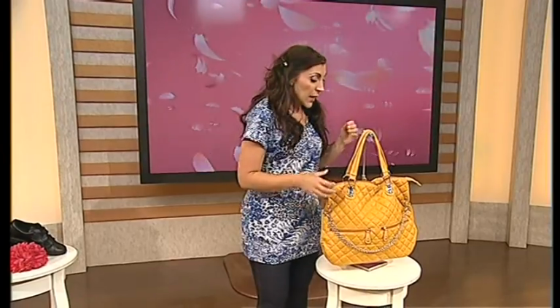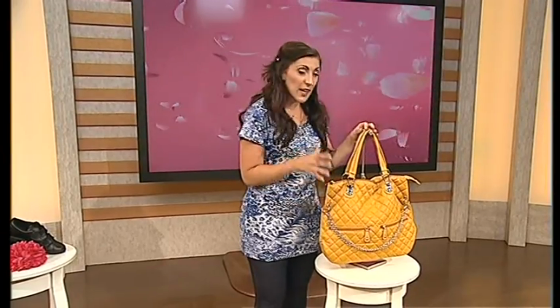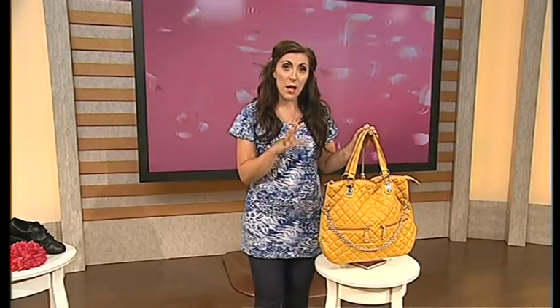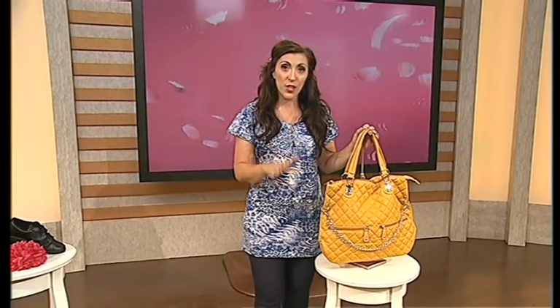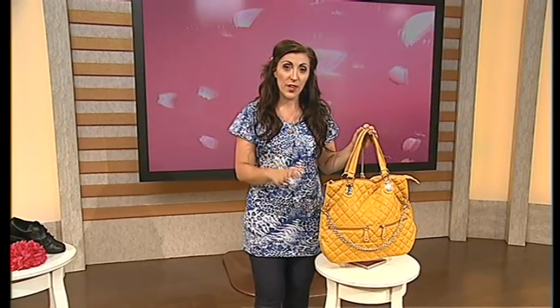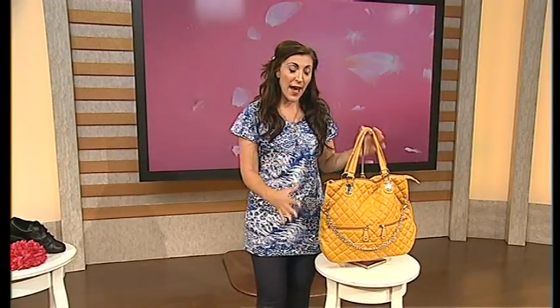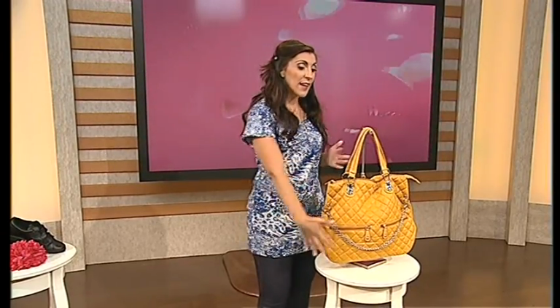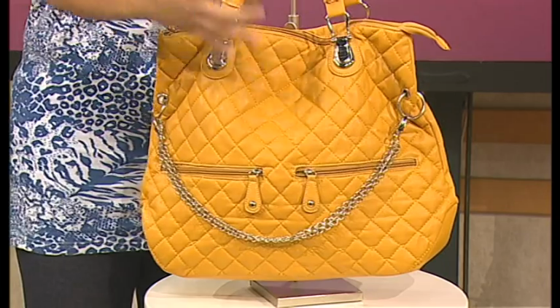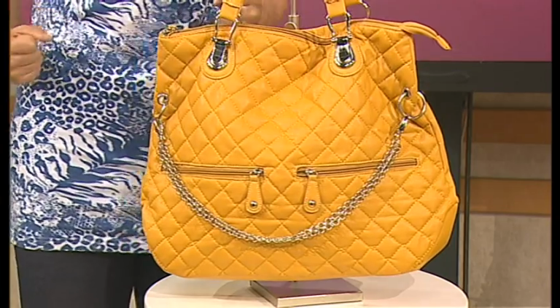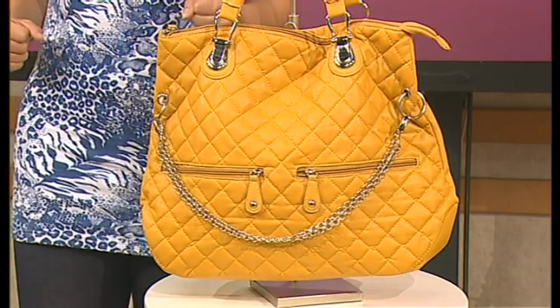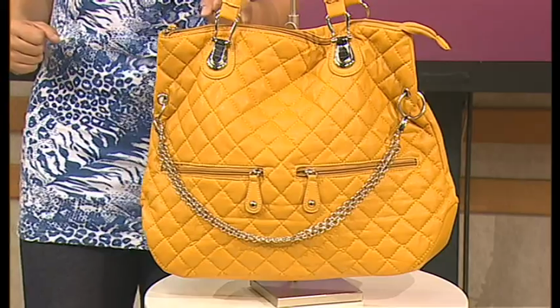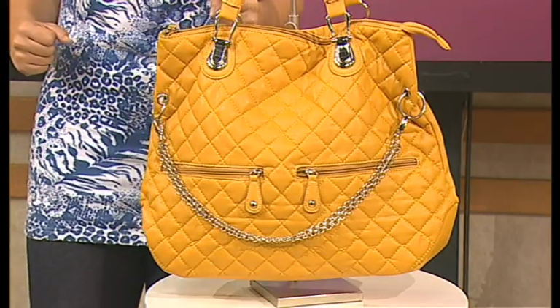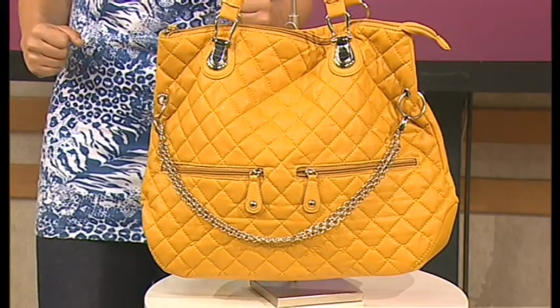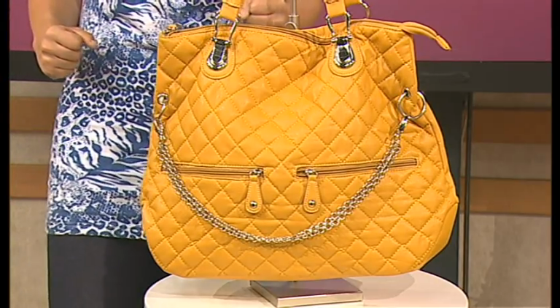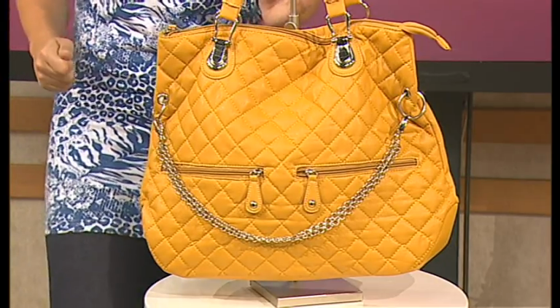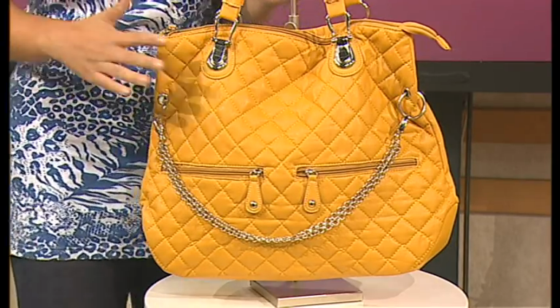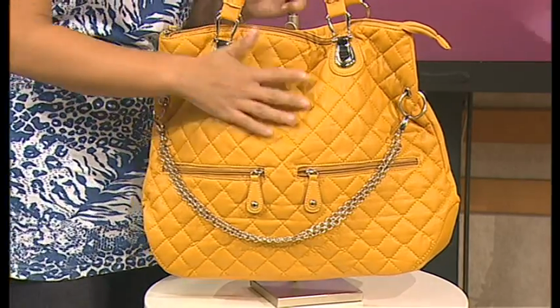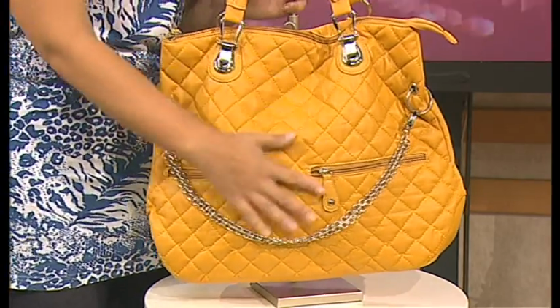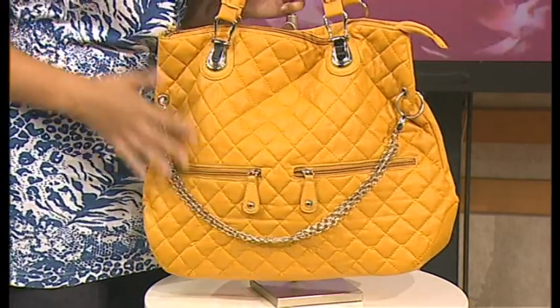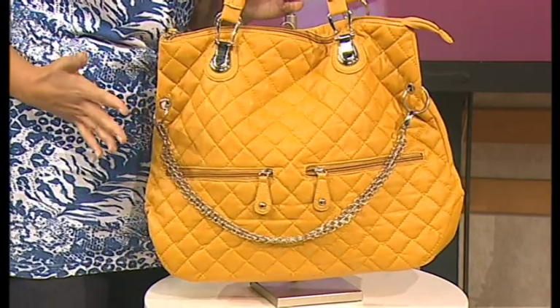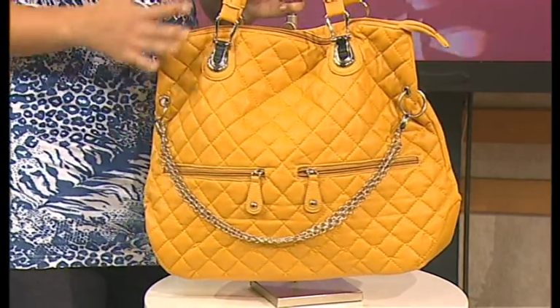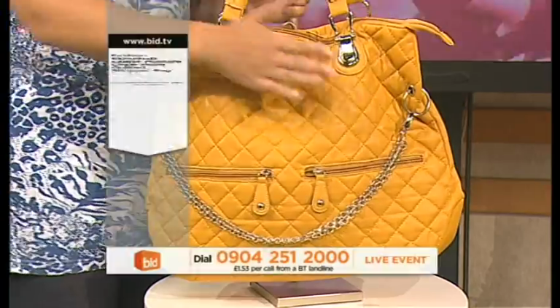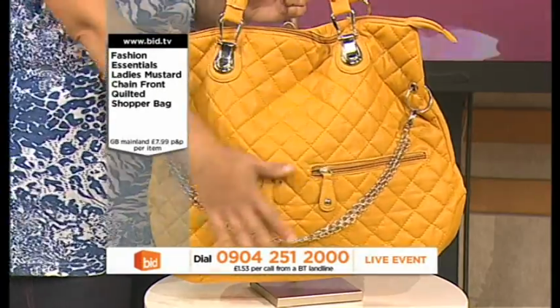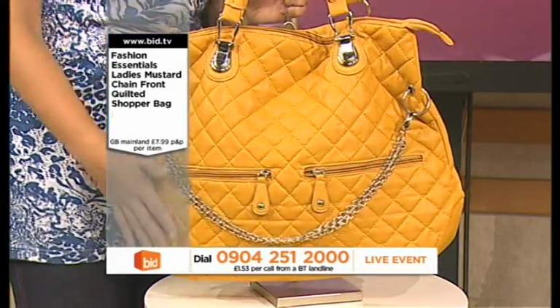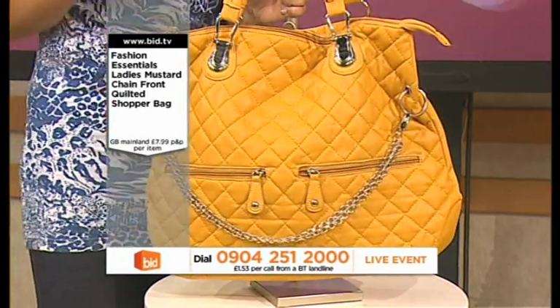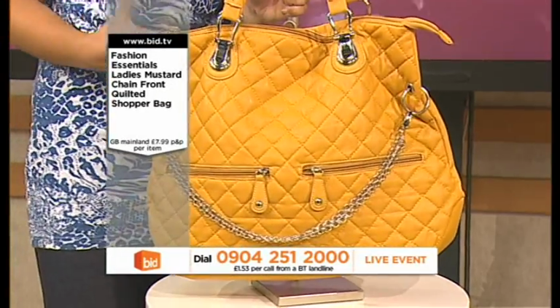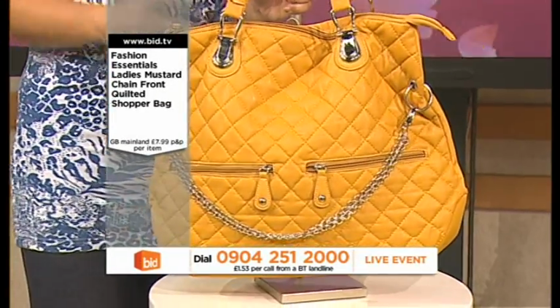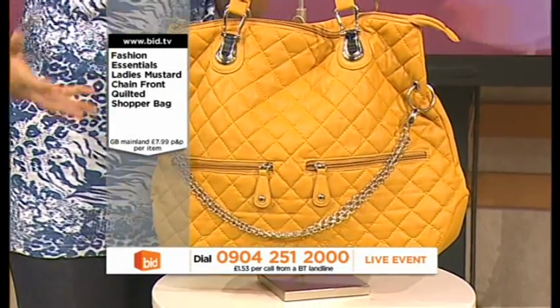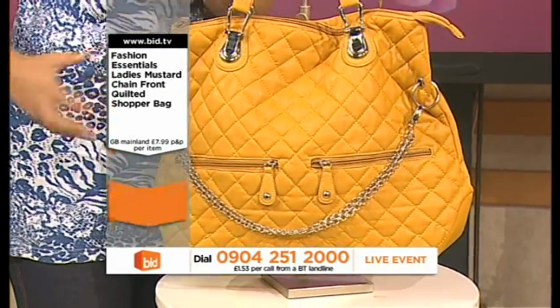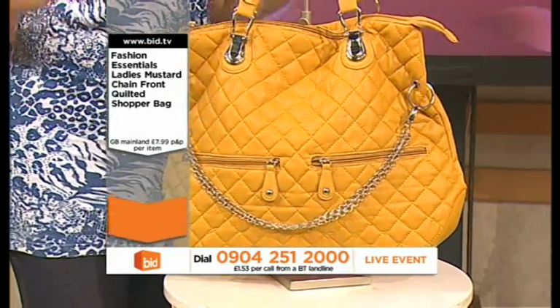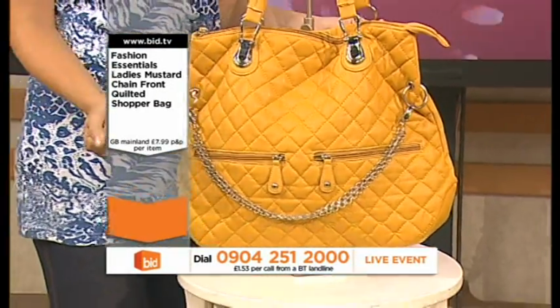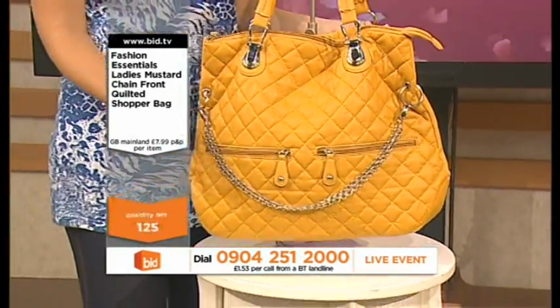This is a beautiful, stunning bag and it really has taken its inspiration from Chanel. It has that quilting of Chanel, it has the chains of Chanel. But what you can do with this is really go for broke.